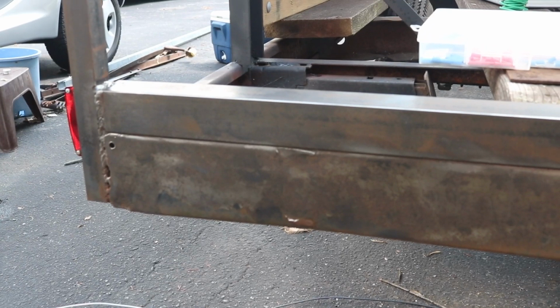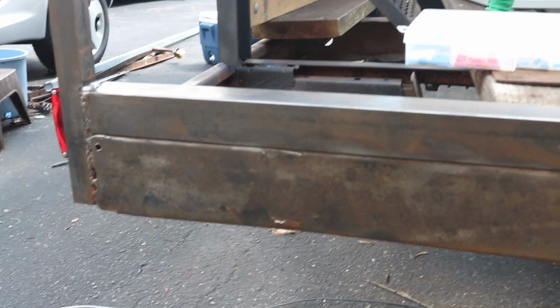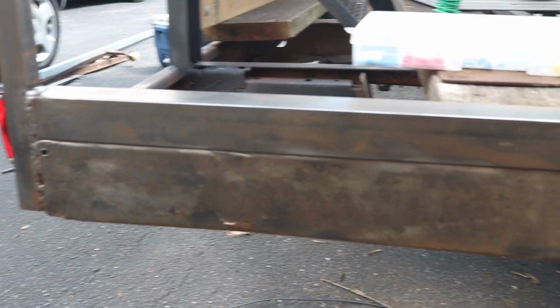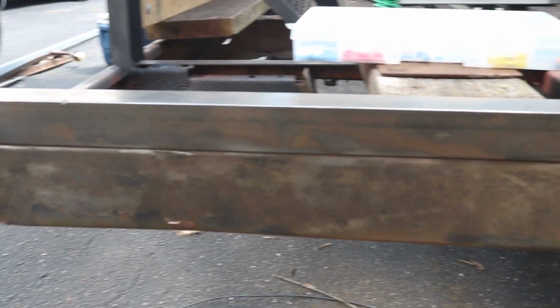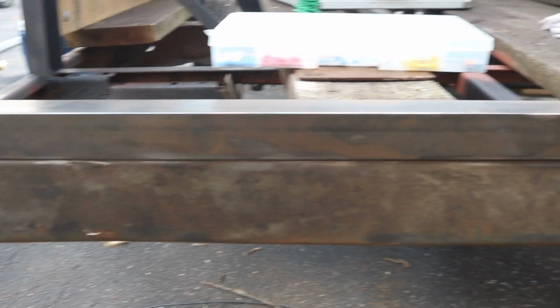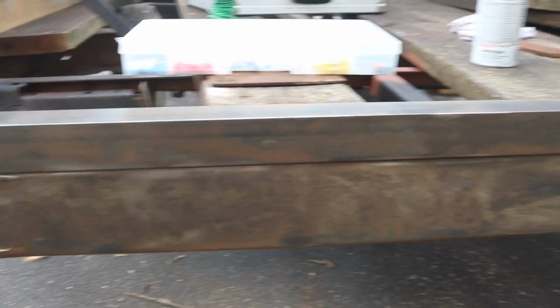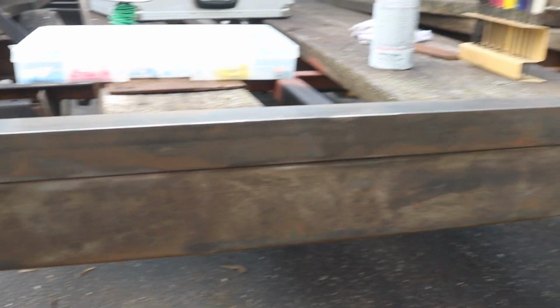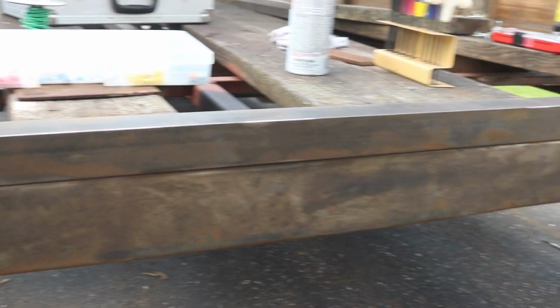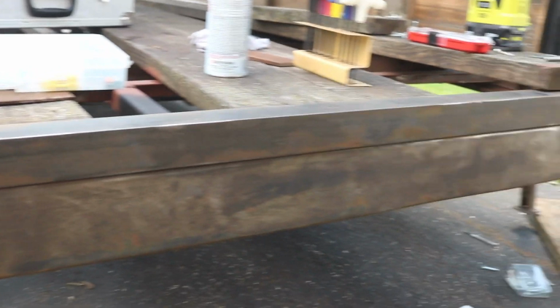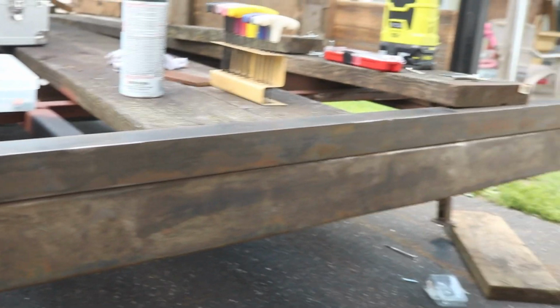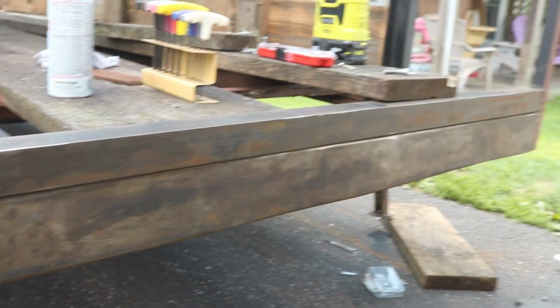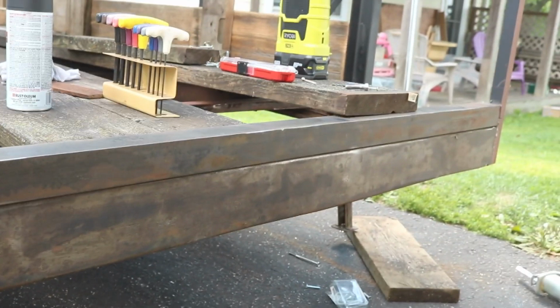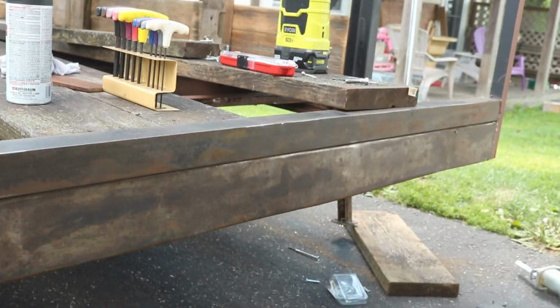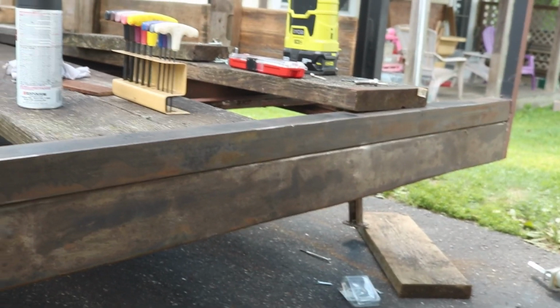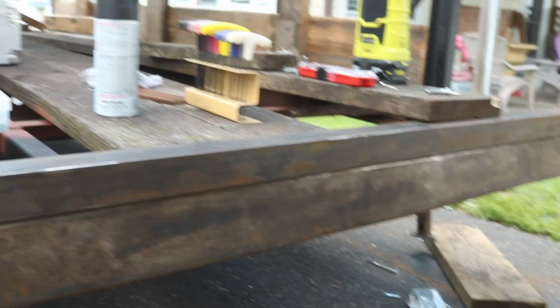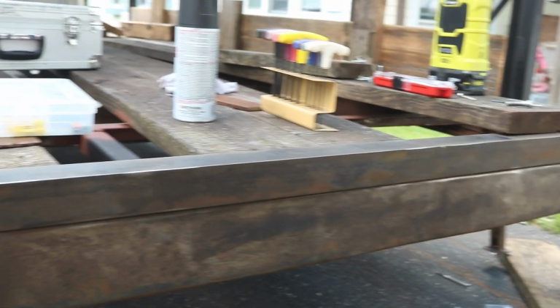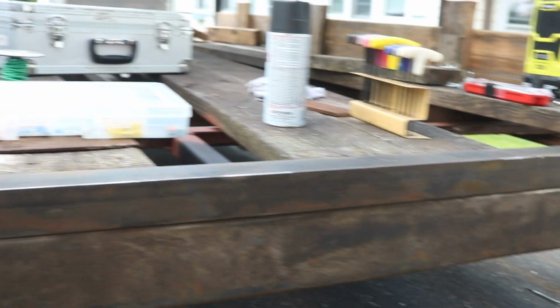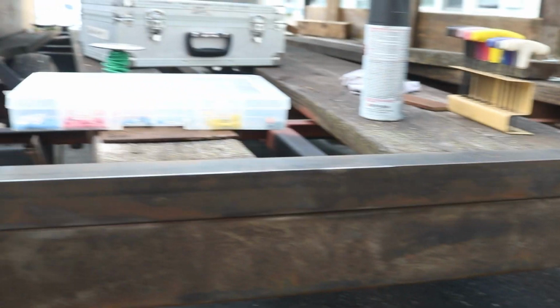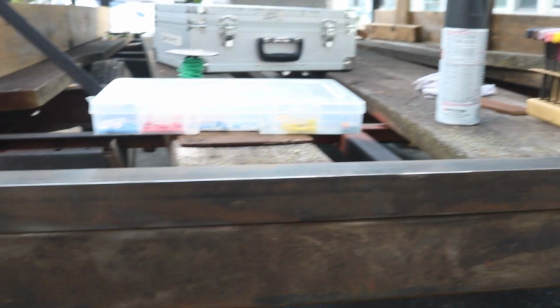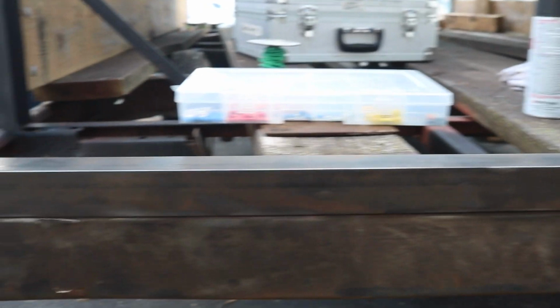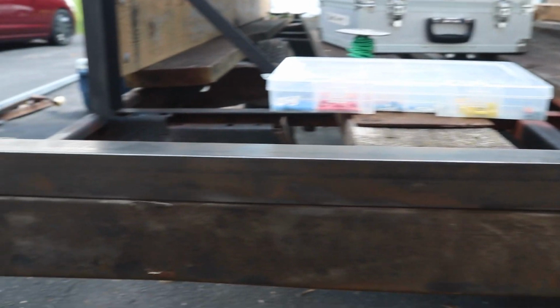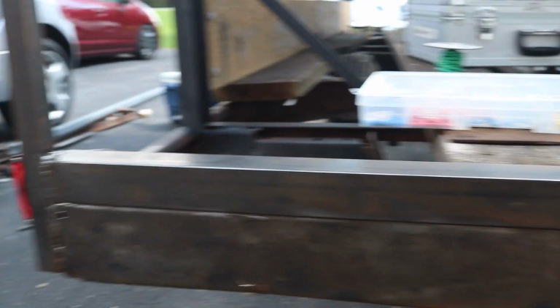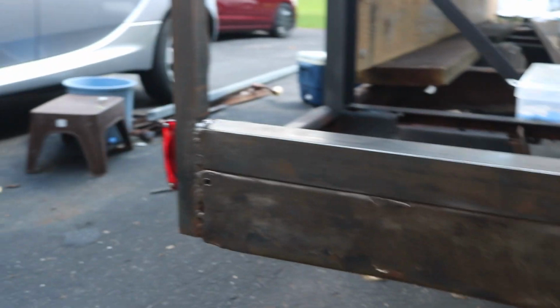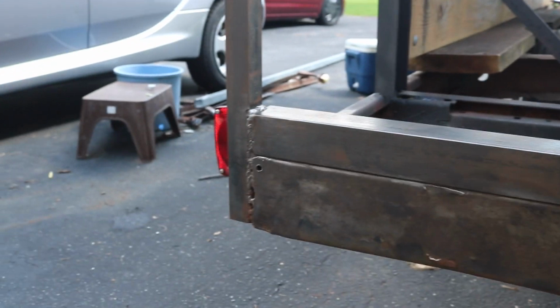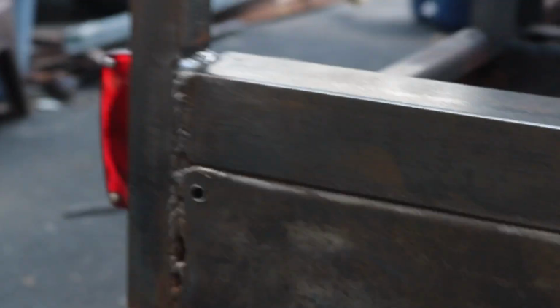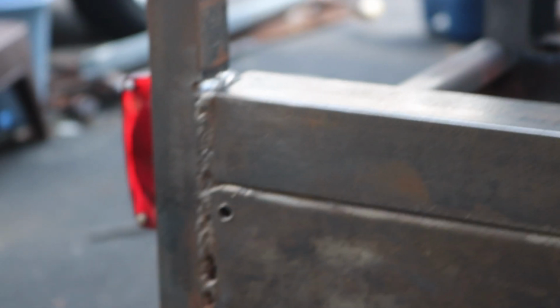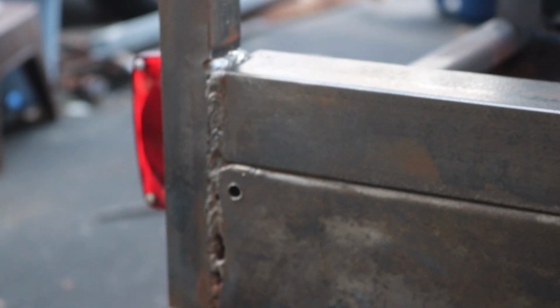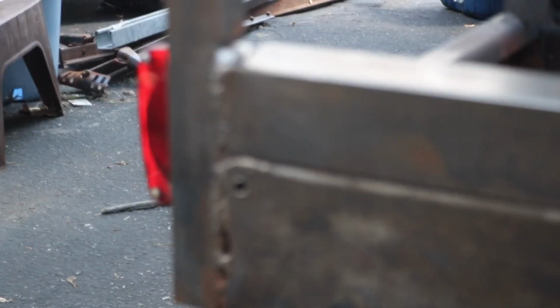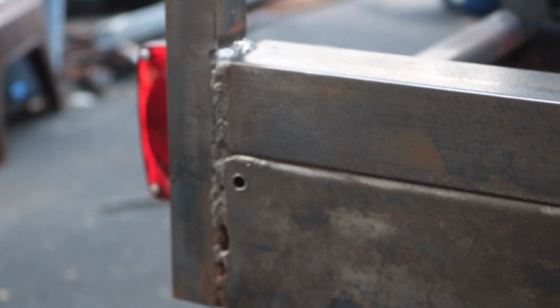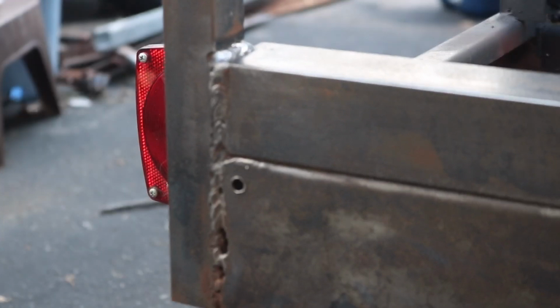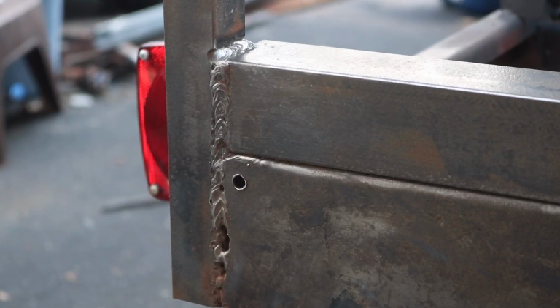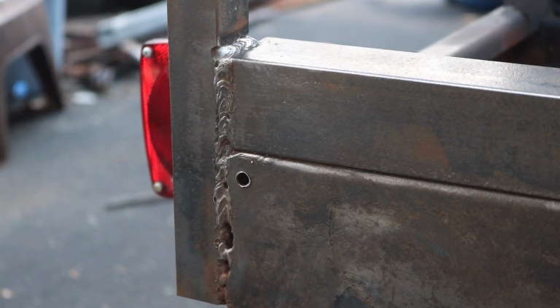The top piece of this entire back bumper is only held on by welds on either end, and it turns out that's actually what holds all the planks in place. So I'm going to cut those welds and see if I can get the planks out of there to redo them.